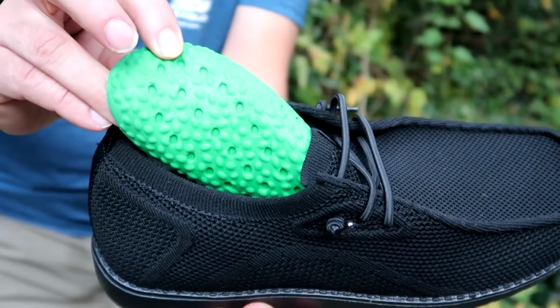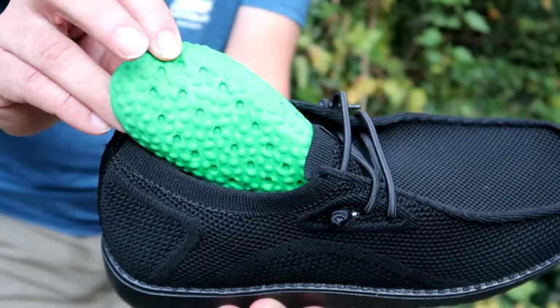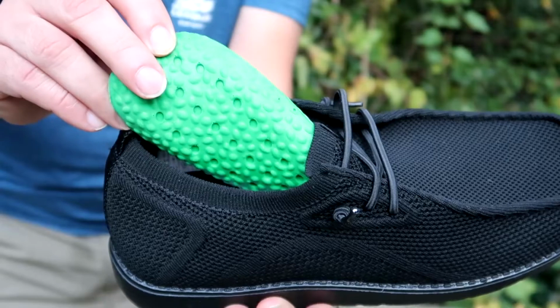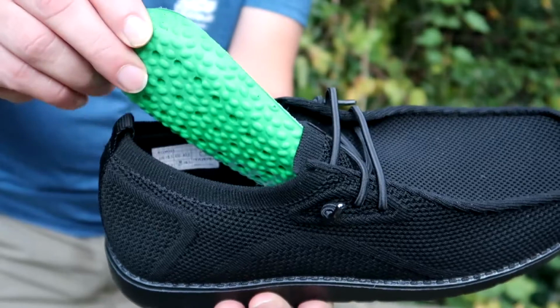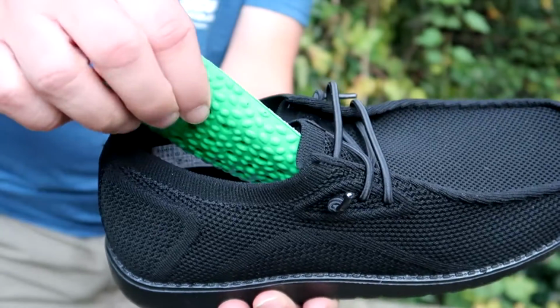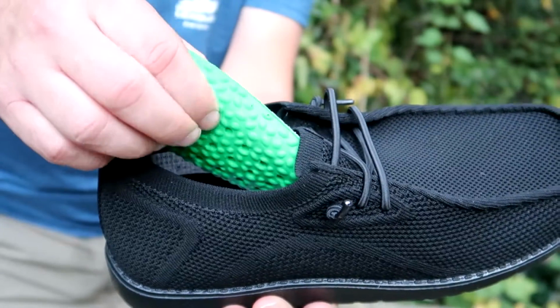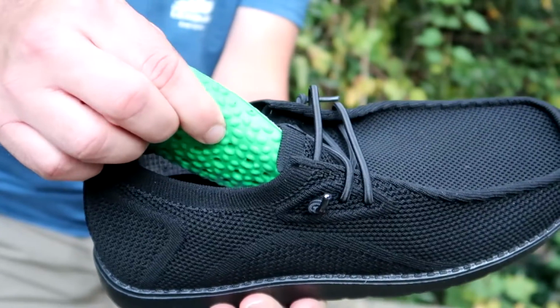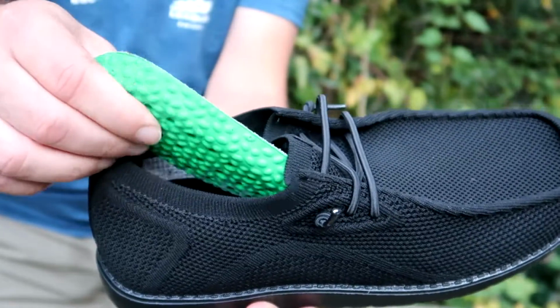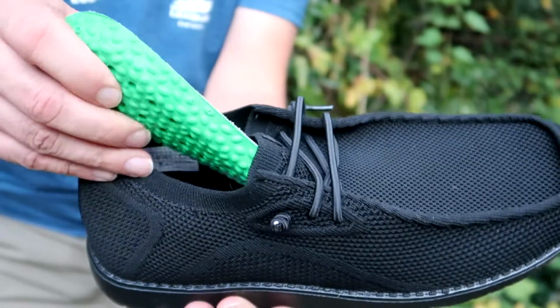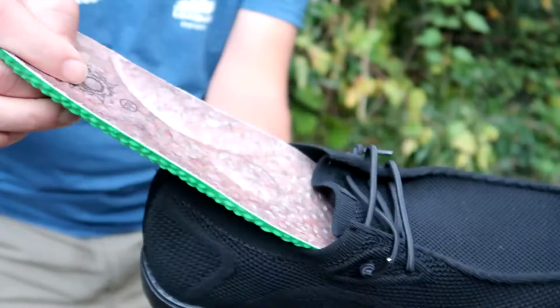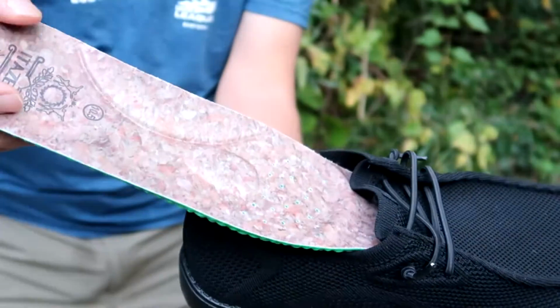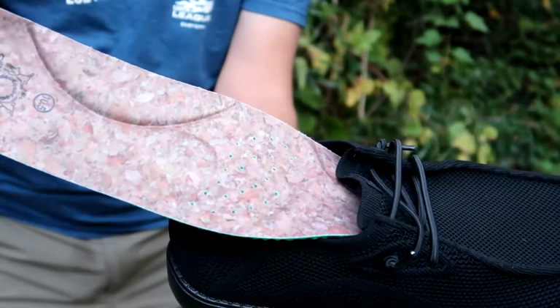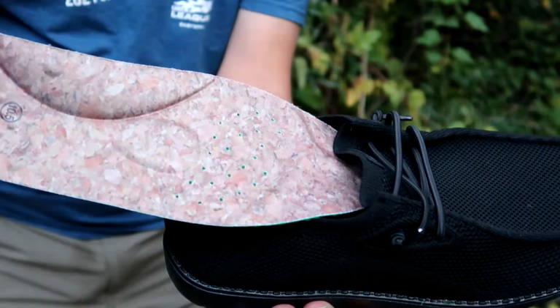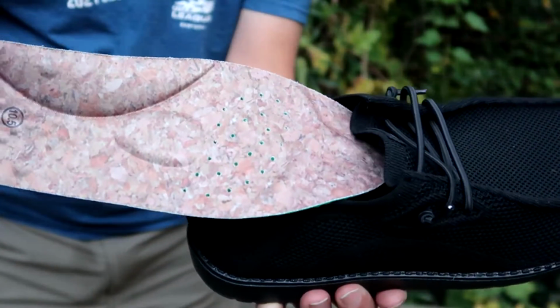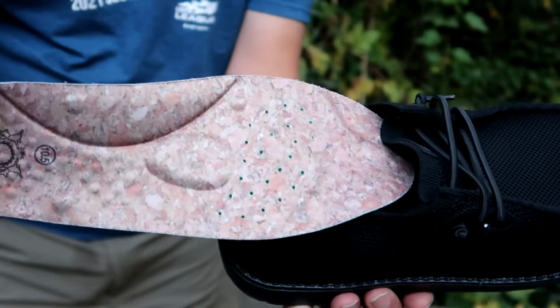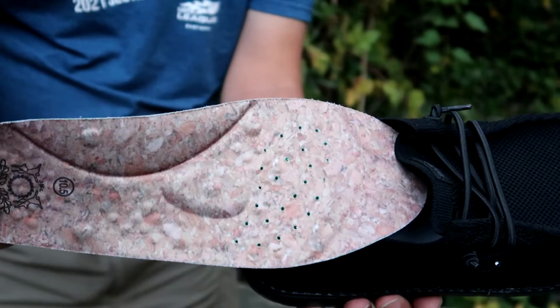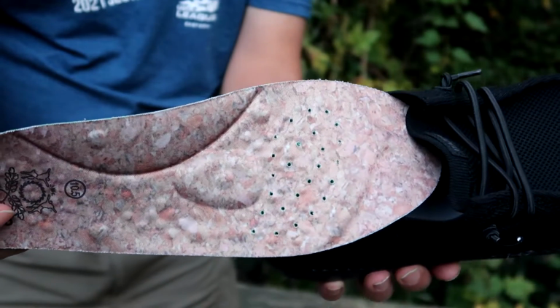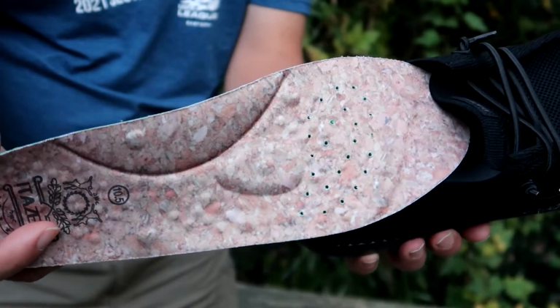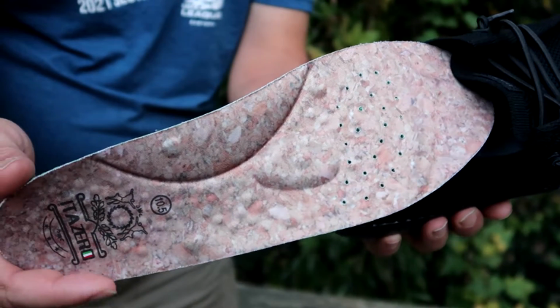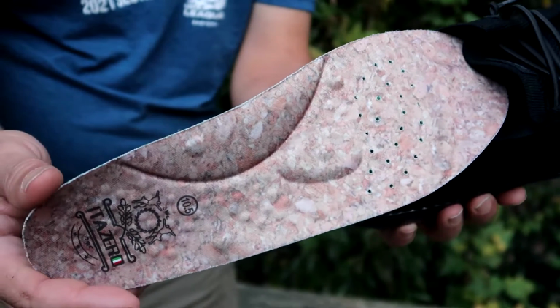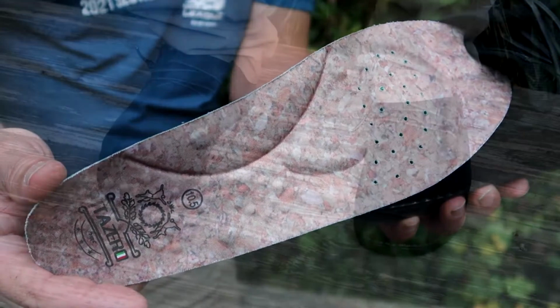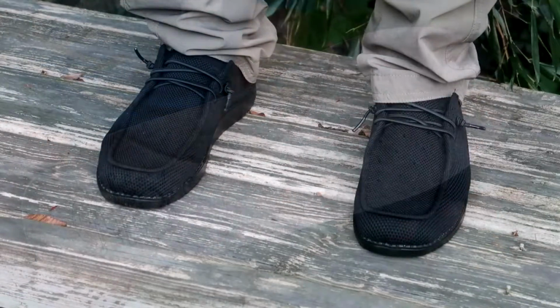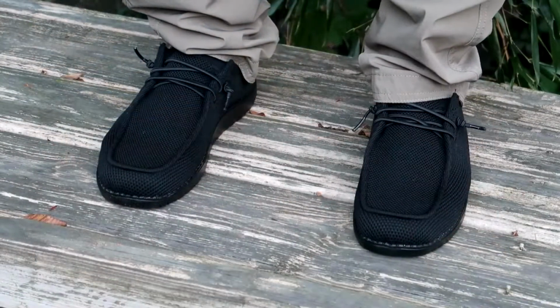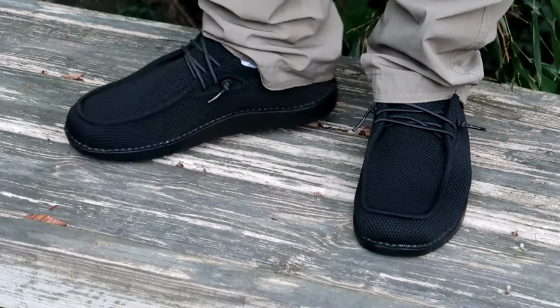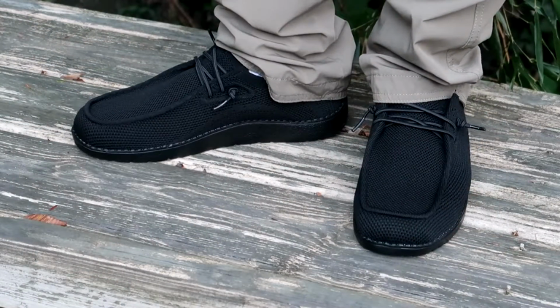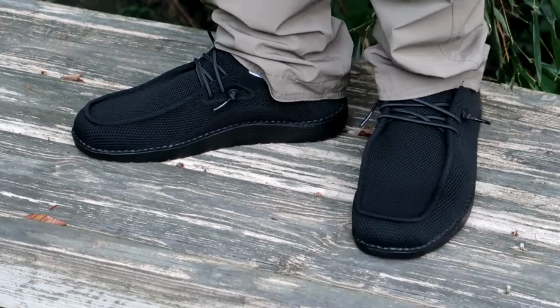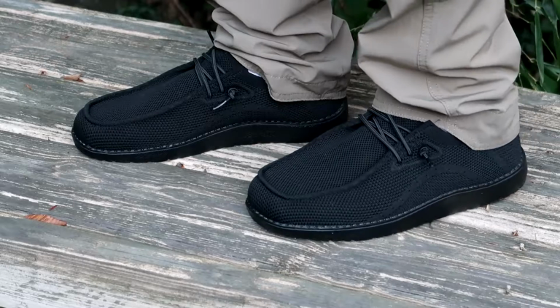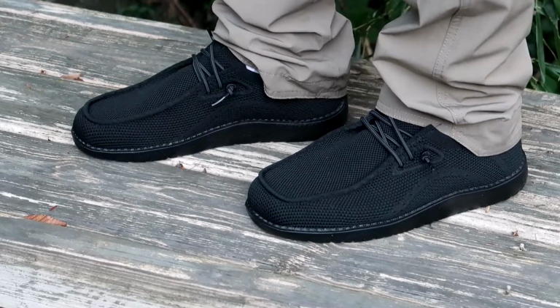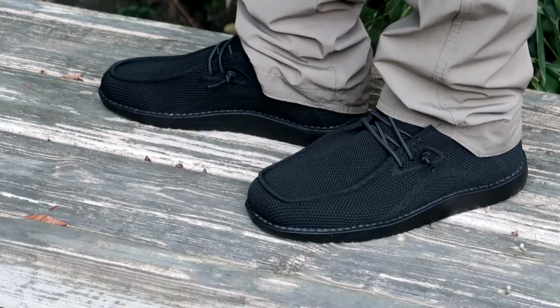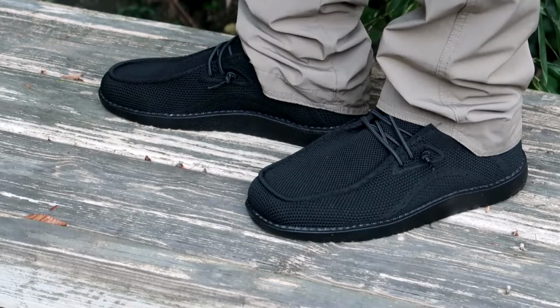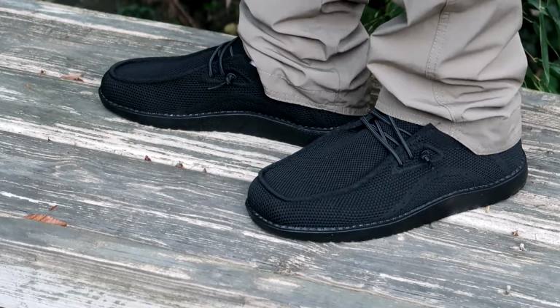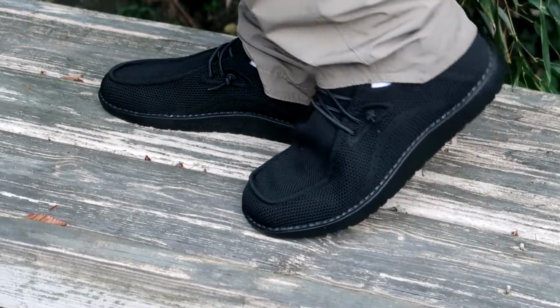They're an instant favorite. They have a pretty decent built-in arch support that ensures all-day comfort. These shoes are pretty breathable, and as you can tell by the way I walk, they're very flexible.